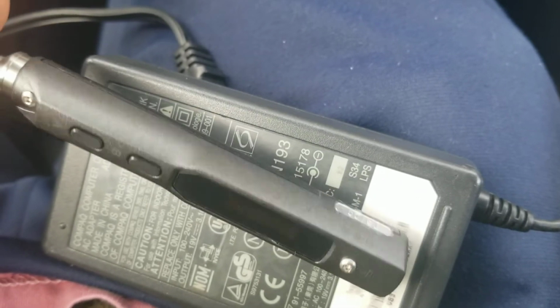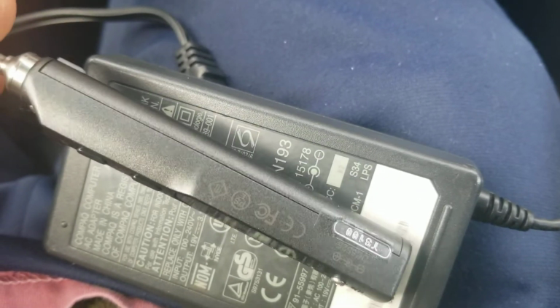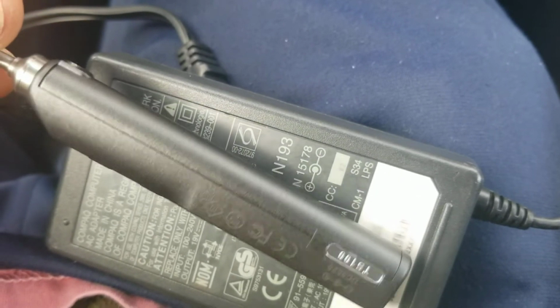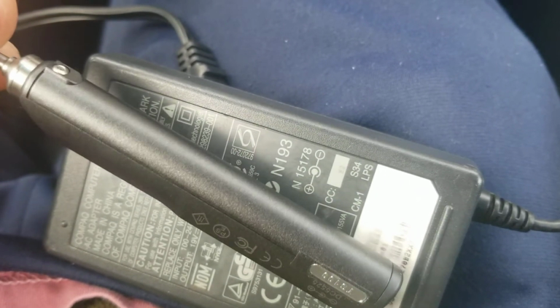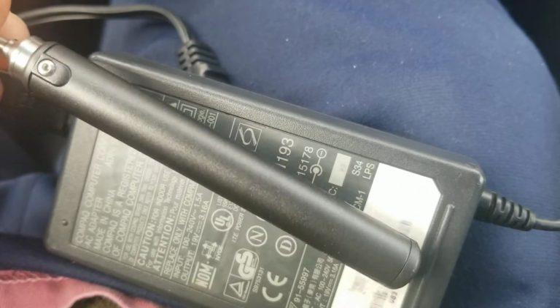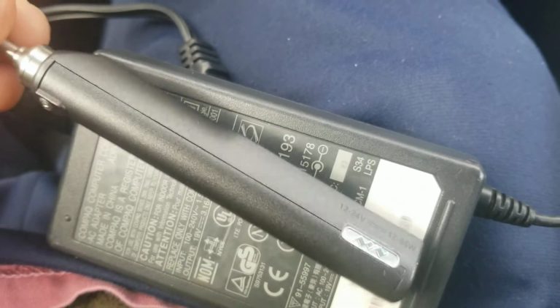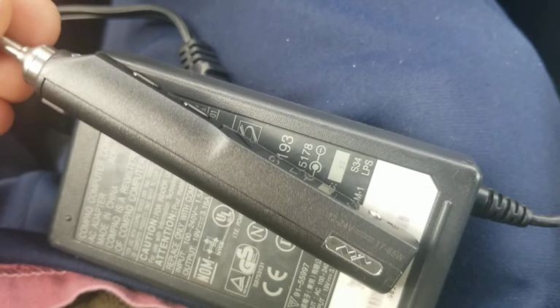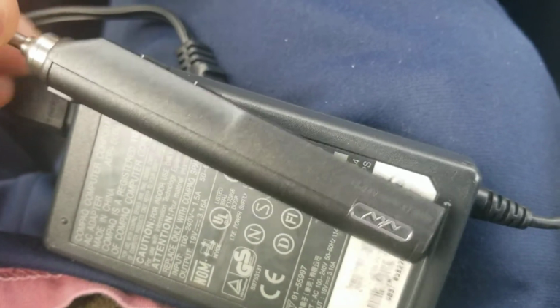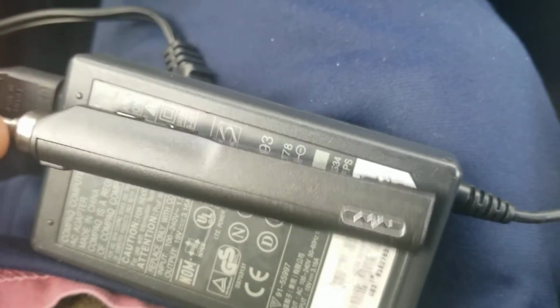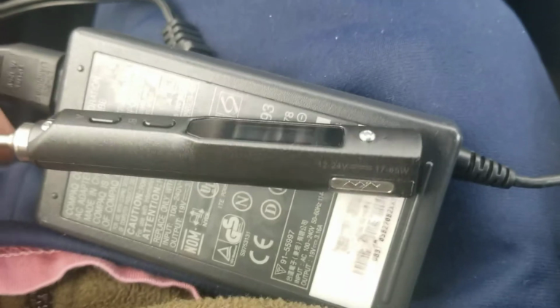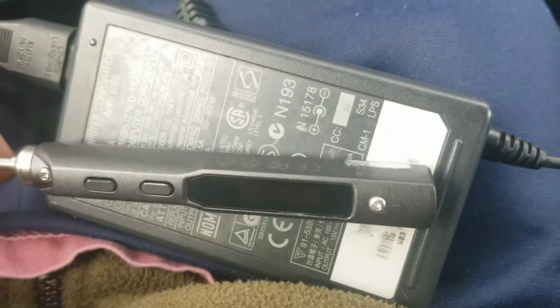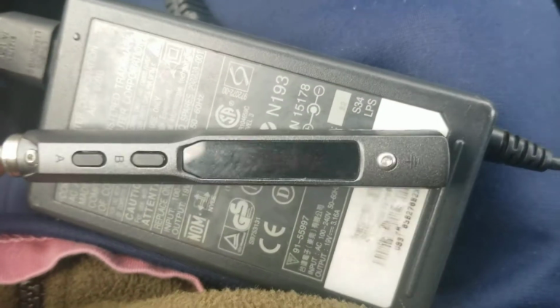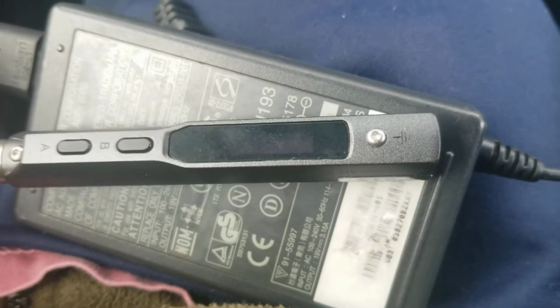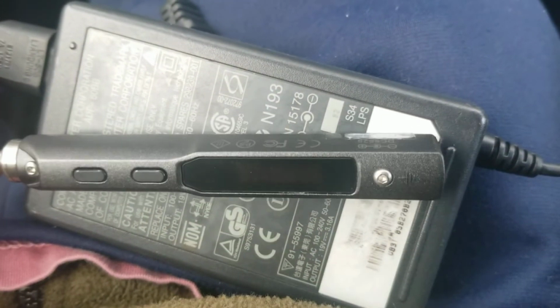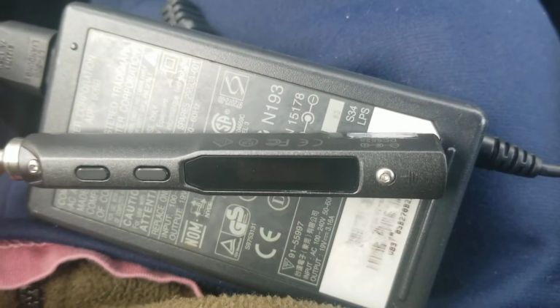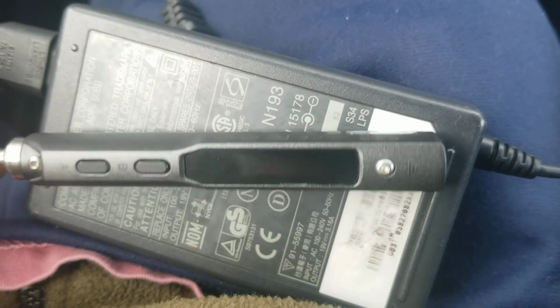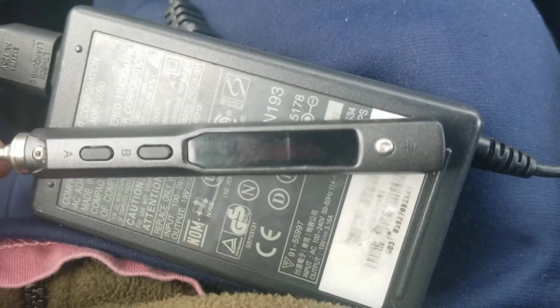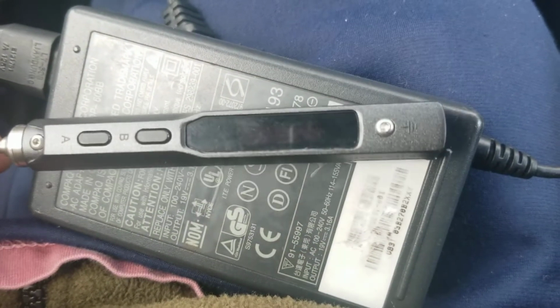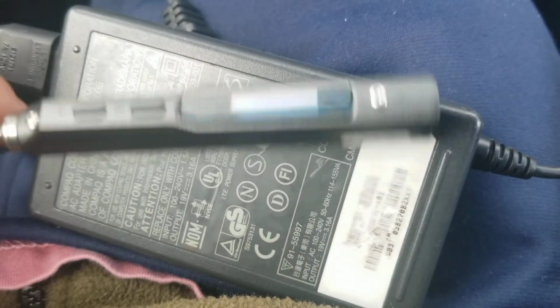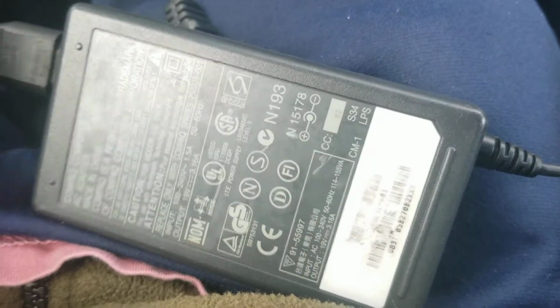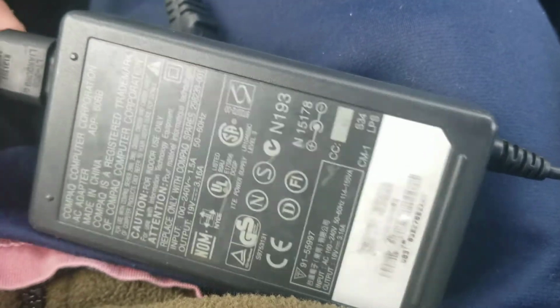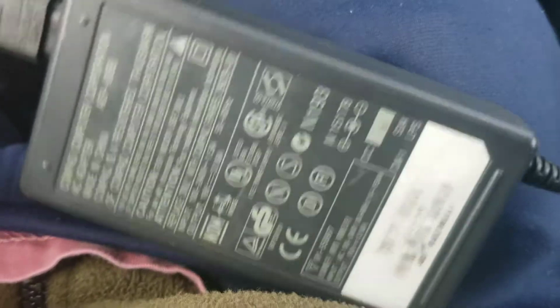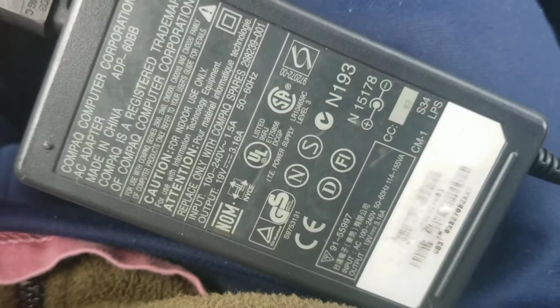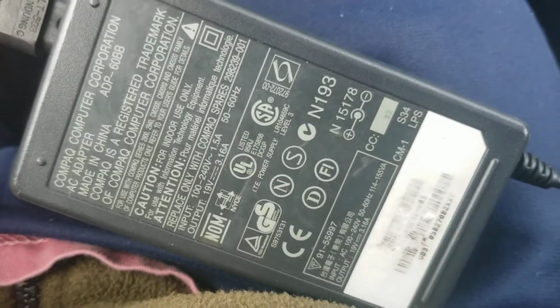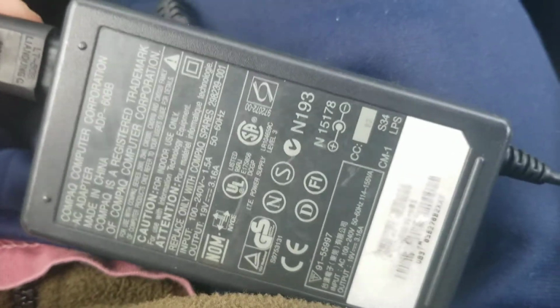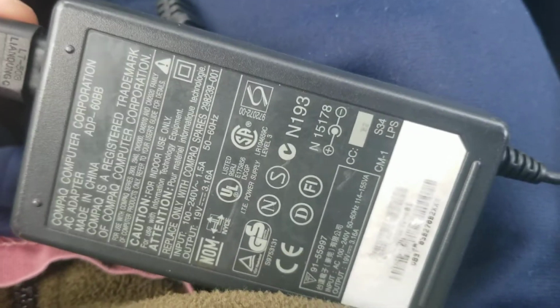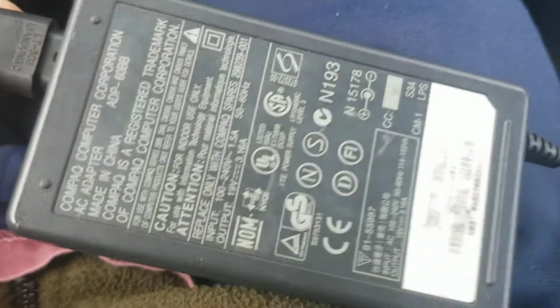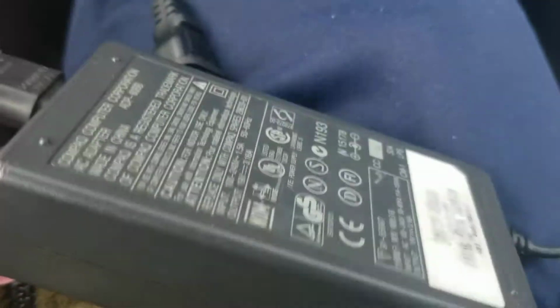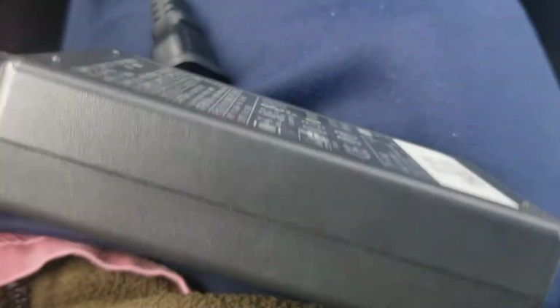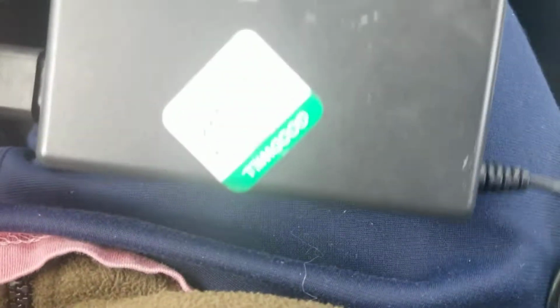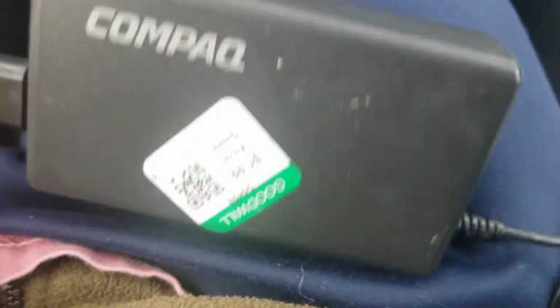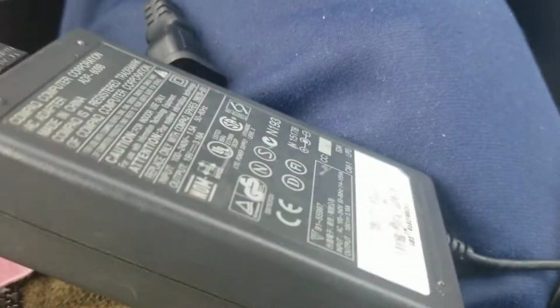I just wanted to upload this video to help you diagnose your TSP 100 if it keeps resetting itself, and save some money — check Goodwill, check thrift stores, get yourself a computer power supply with the right input.